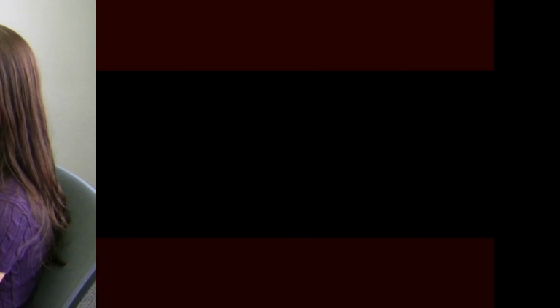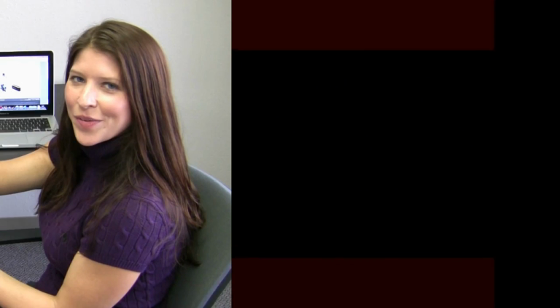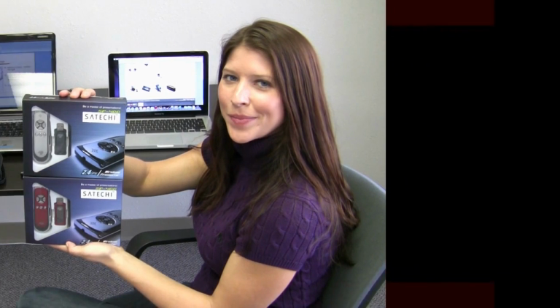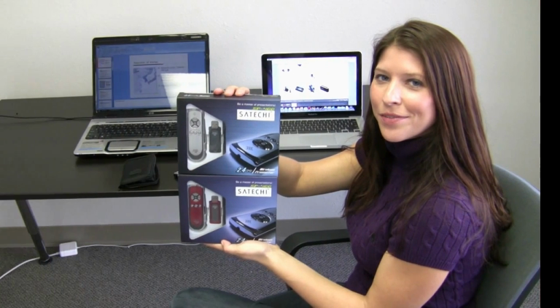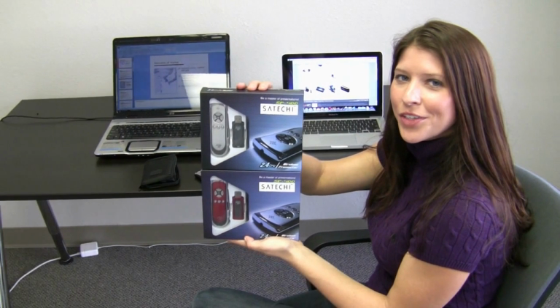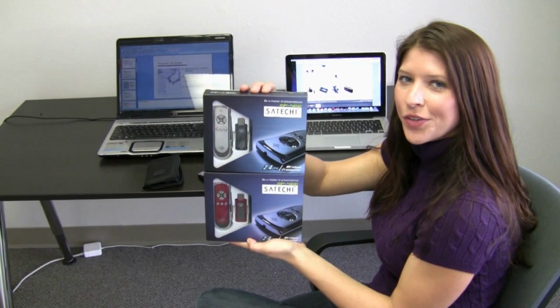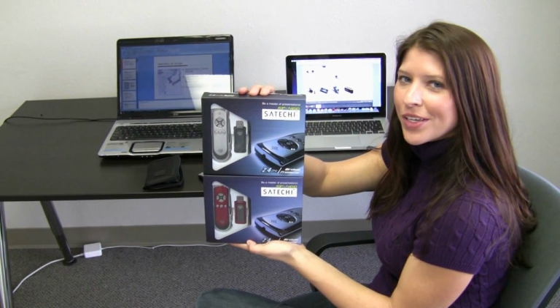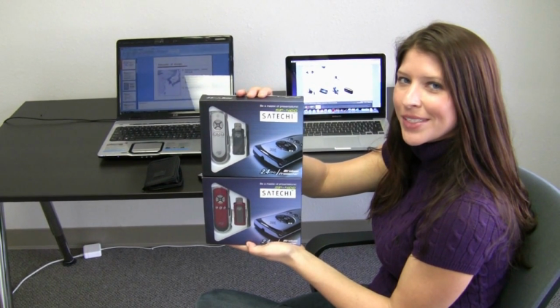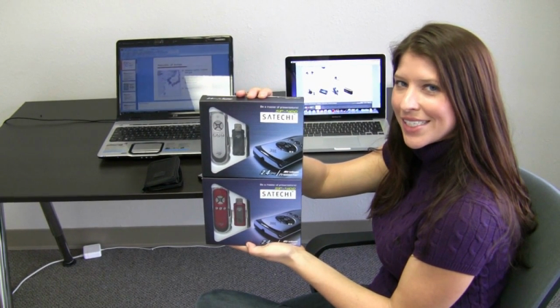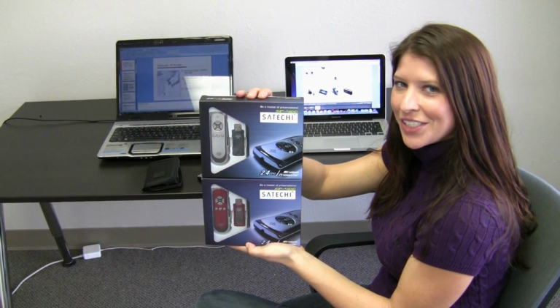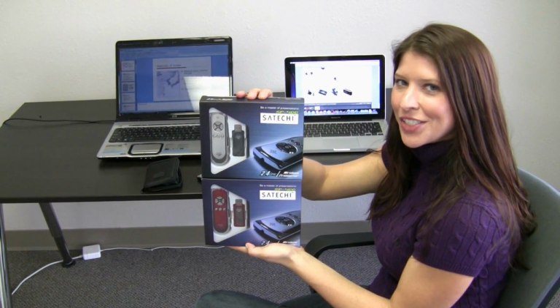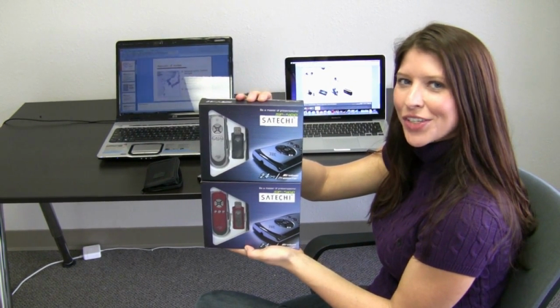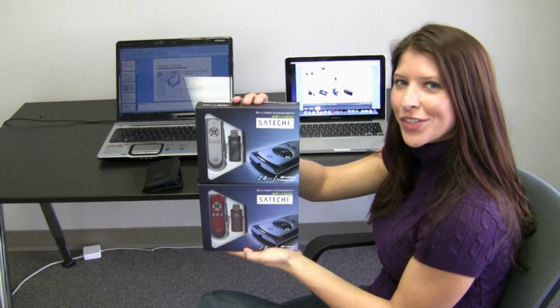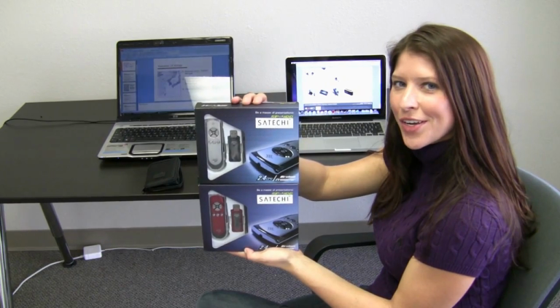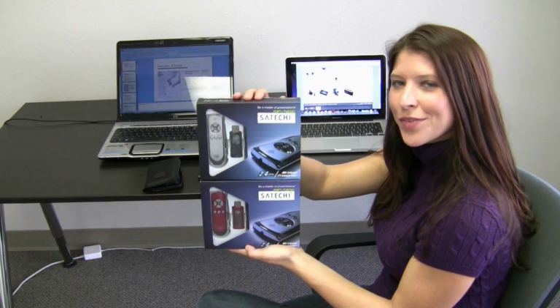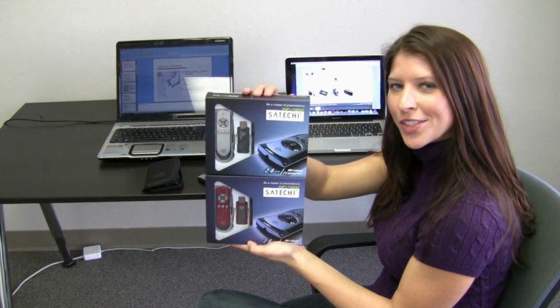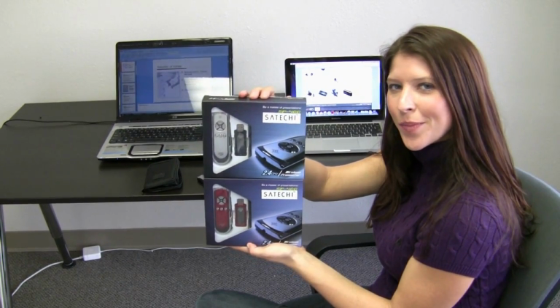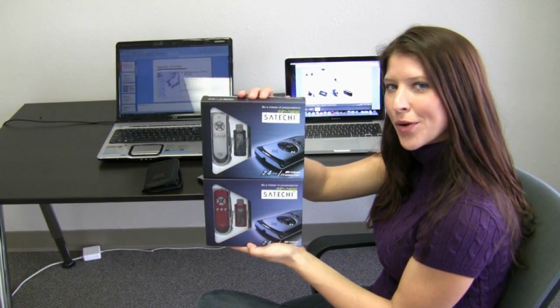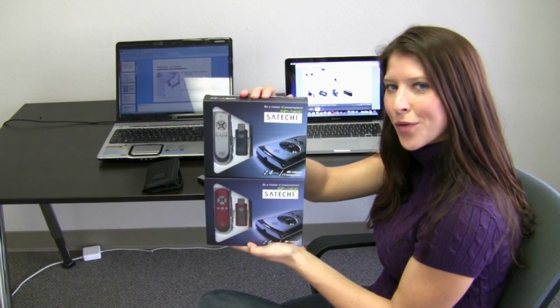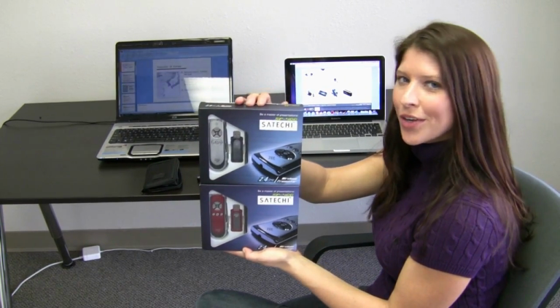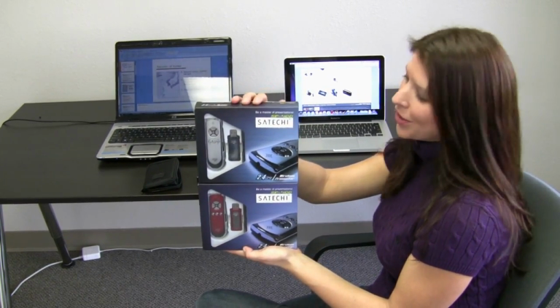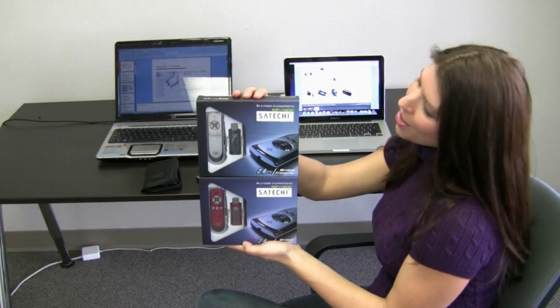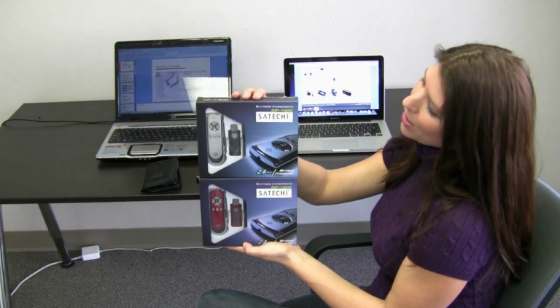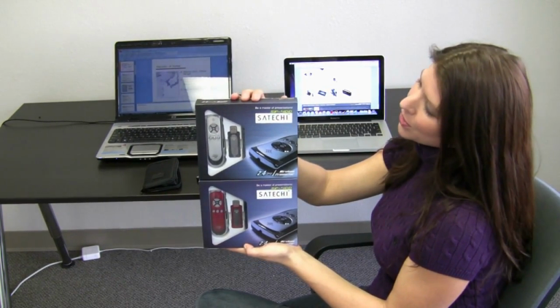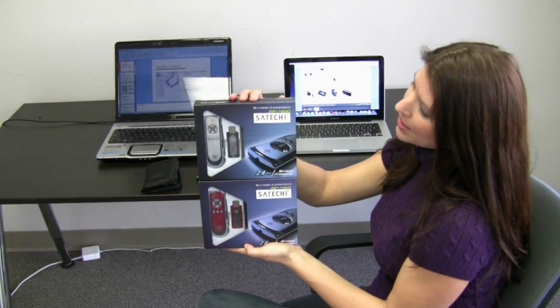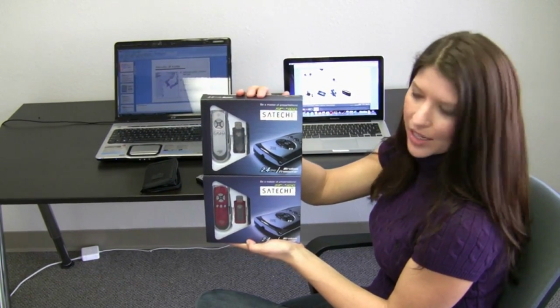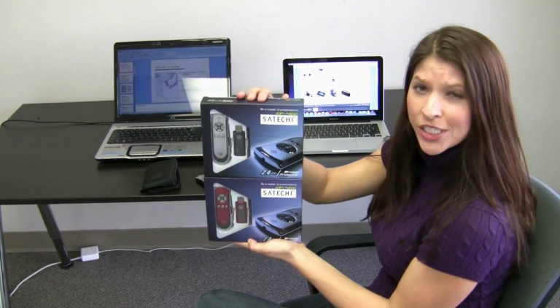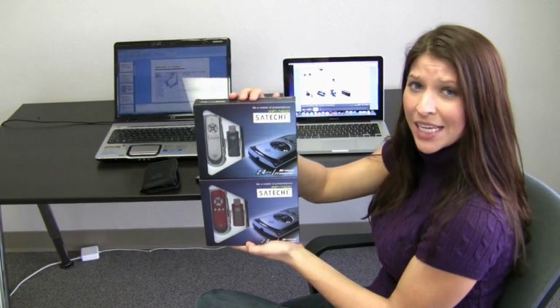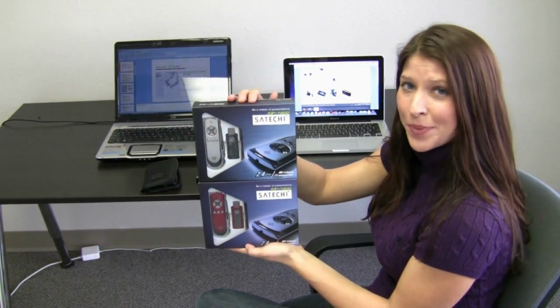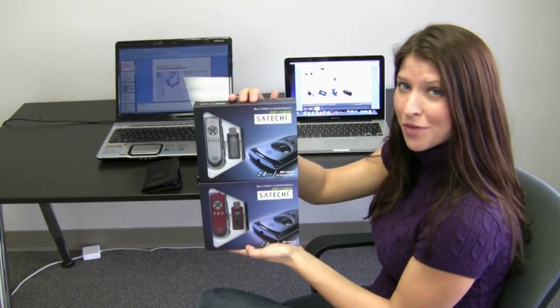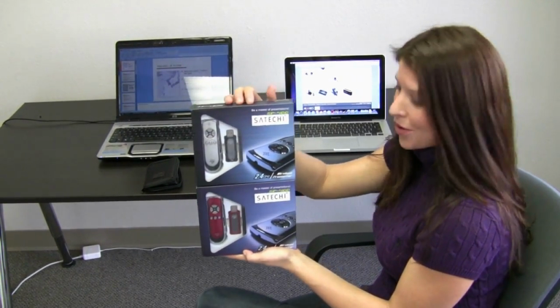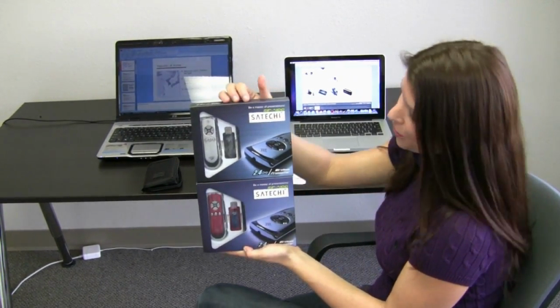Hello, my name is Stephanie Joon and welcome to Satechi's instructional video for the Smart Pointer 400, also known as the SP400.